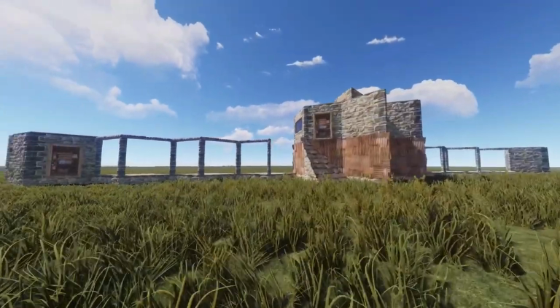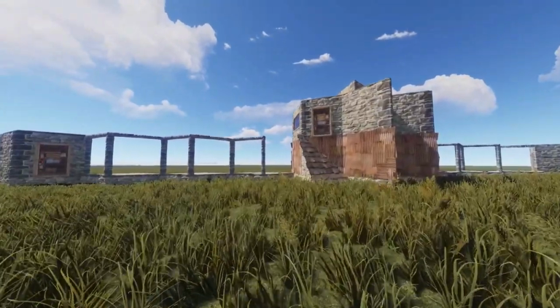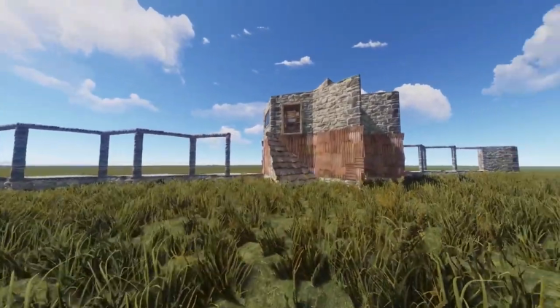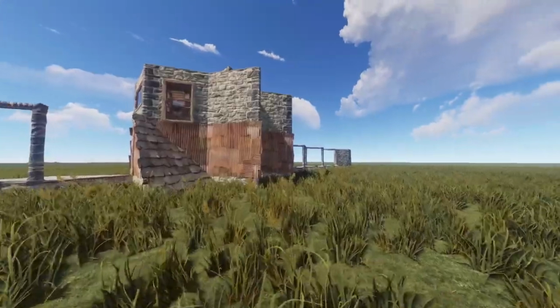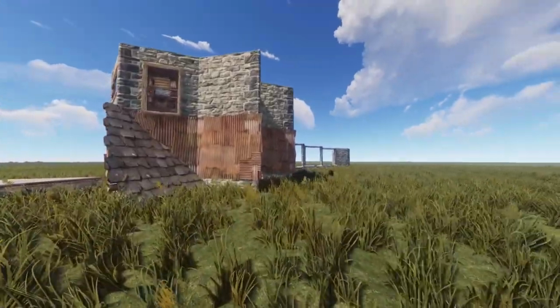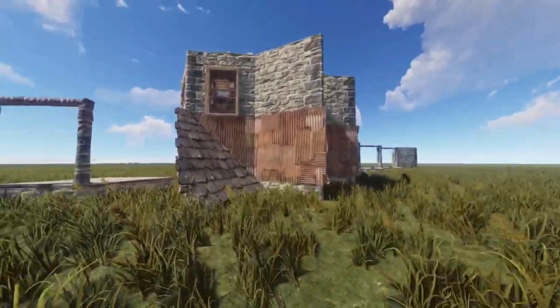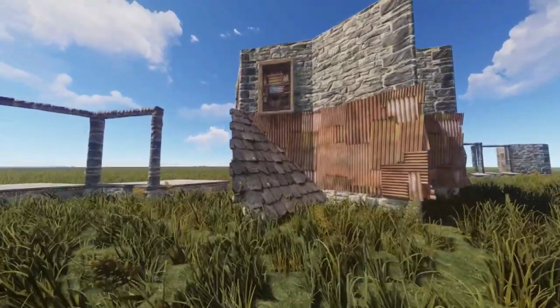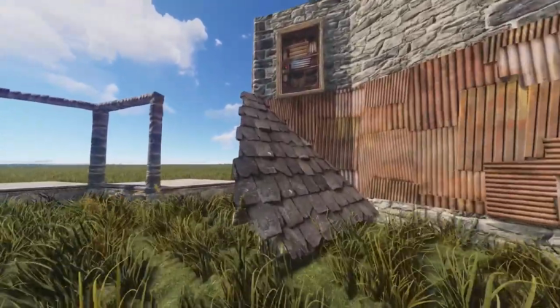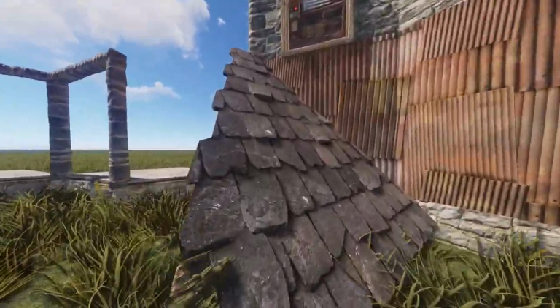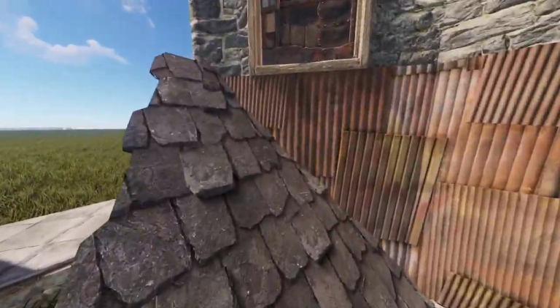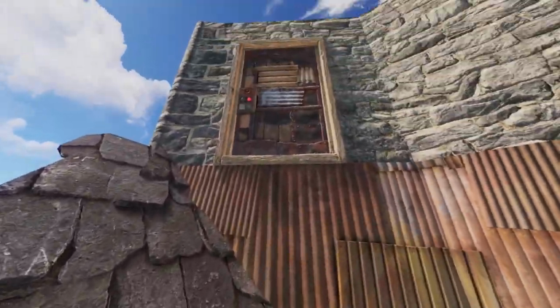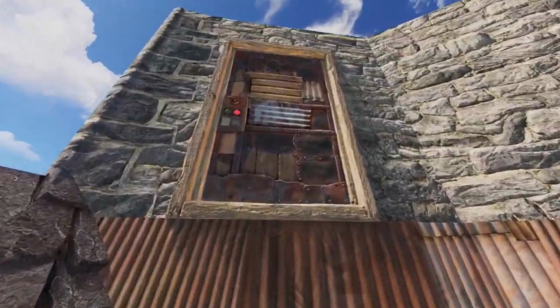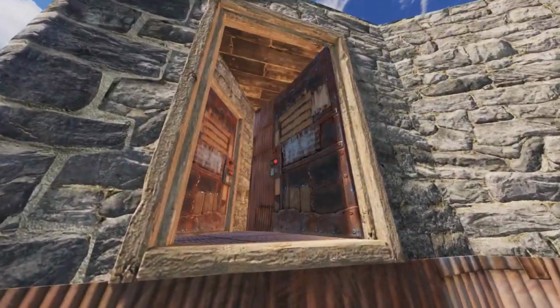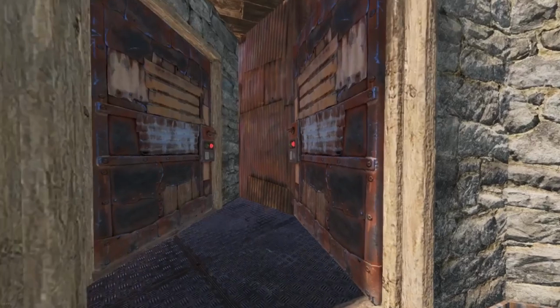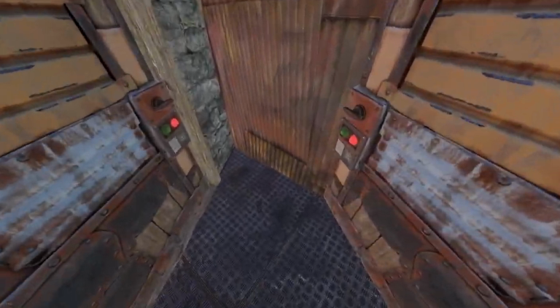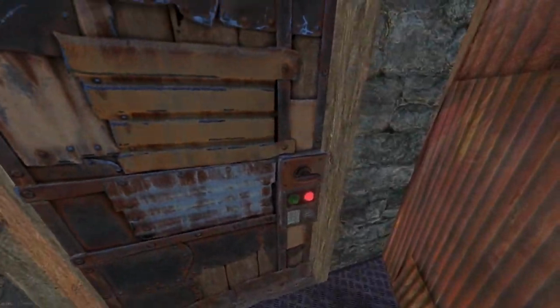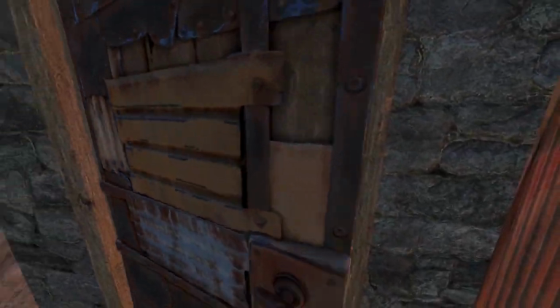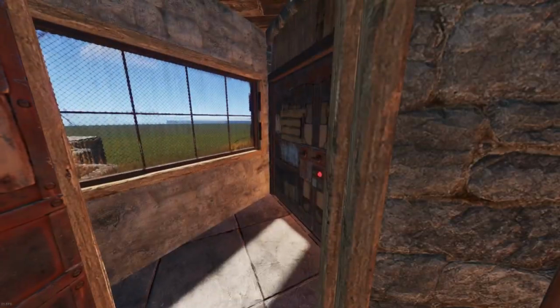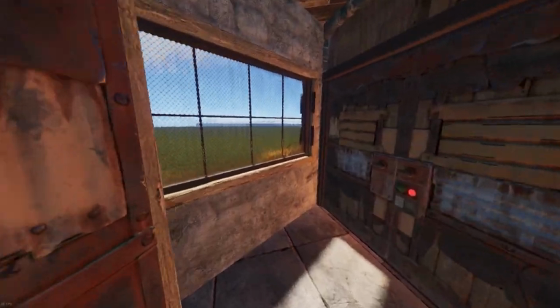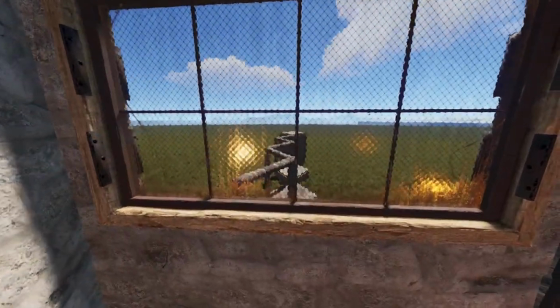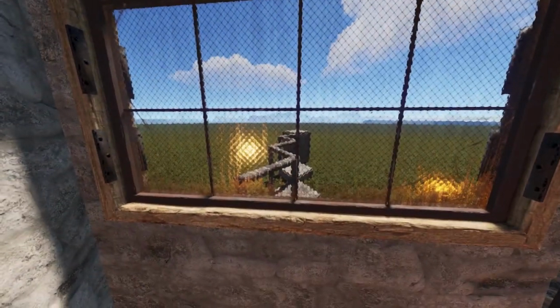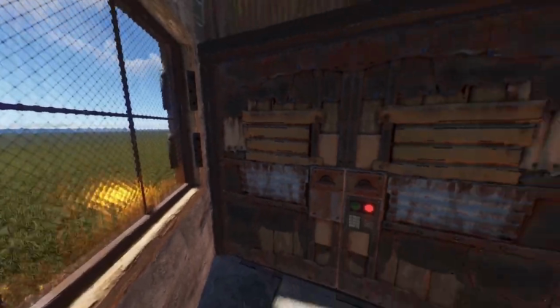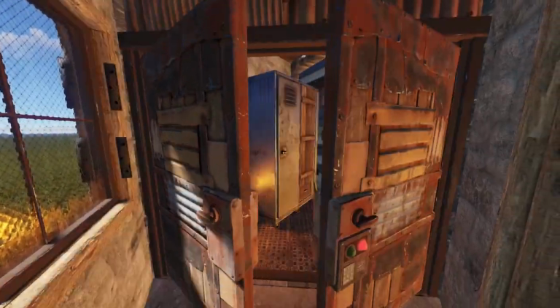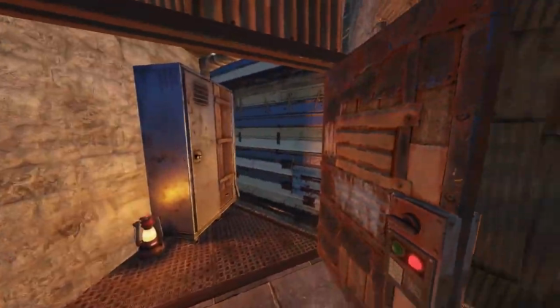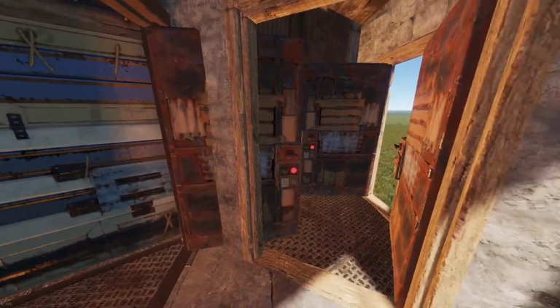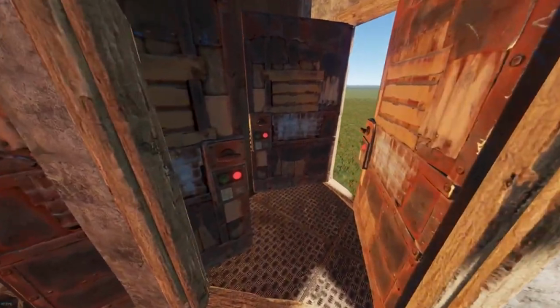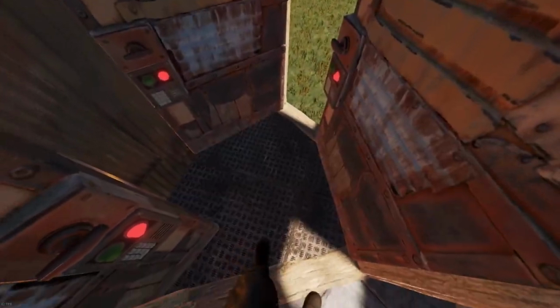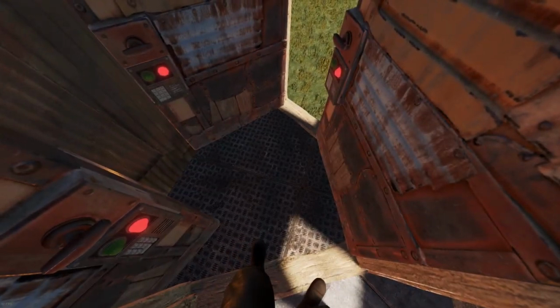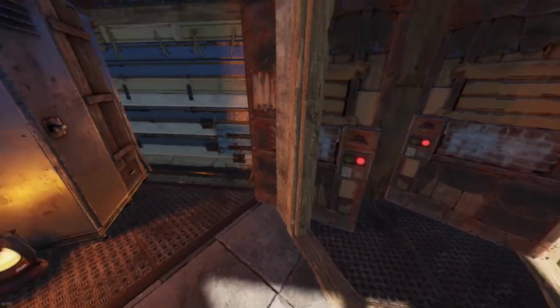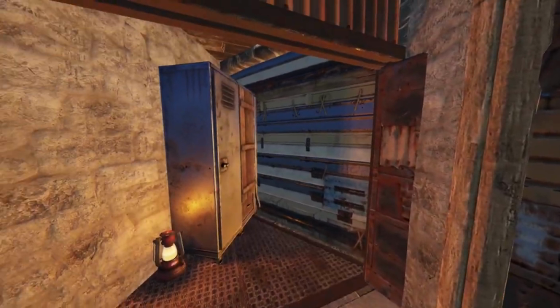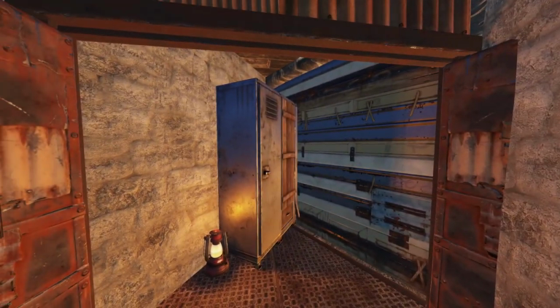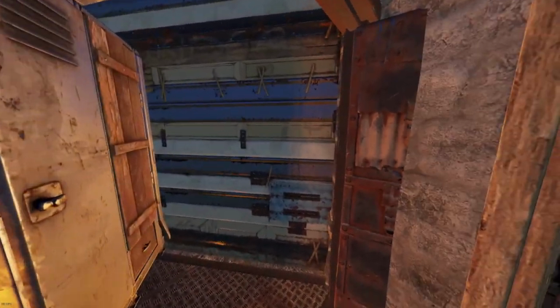Heading right up to our front door, you'll notice the two external TCs. This makes the base very difficult to overtake or grief if raided. Heading through the front door airlock, we have a window on the left side and on the right we have a sheet metal double door which will serve as a triple airlock.